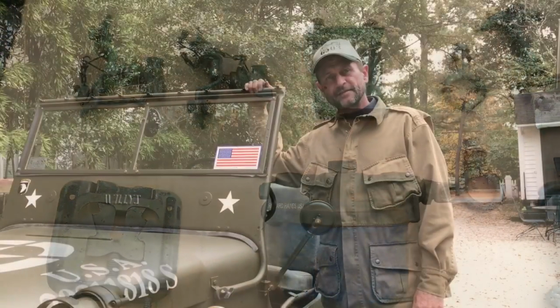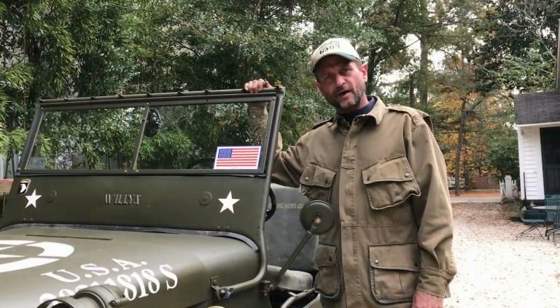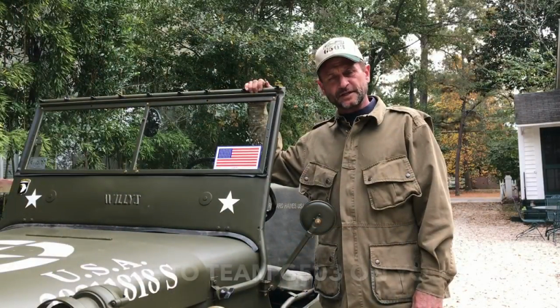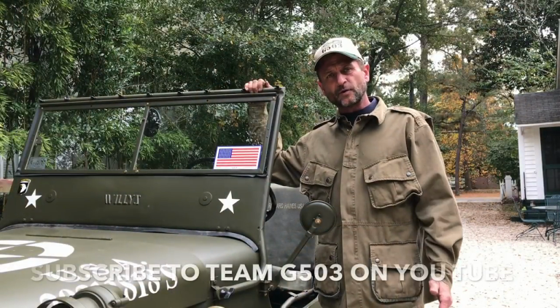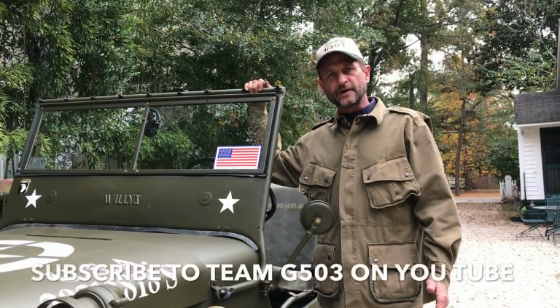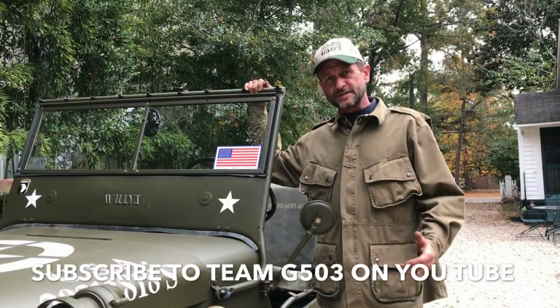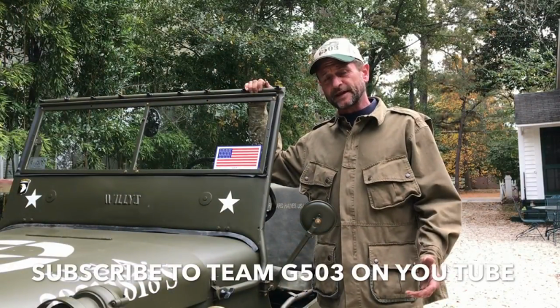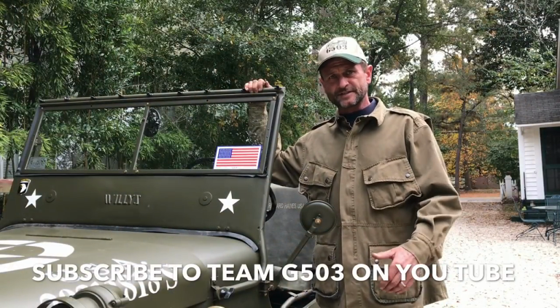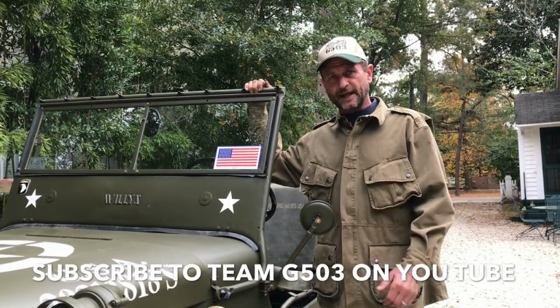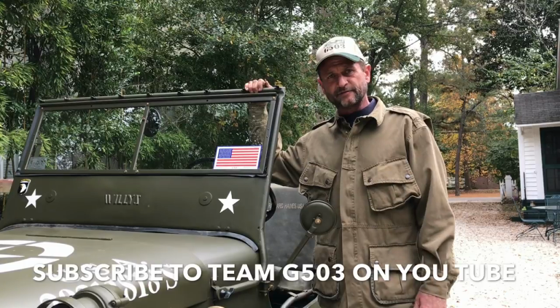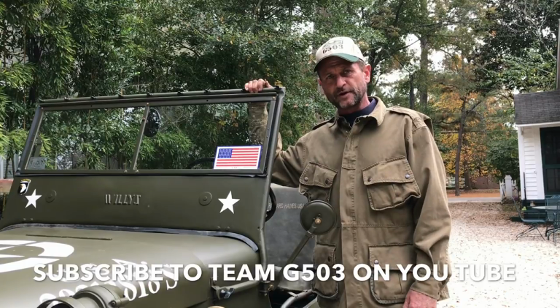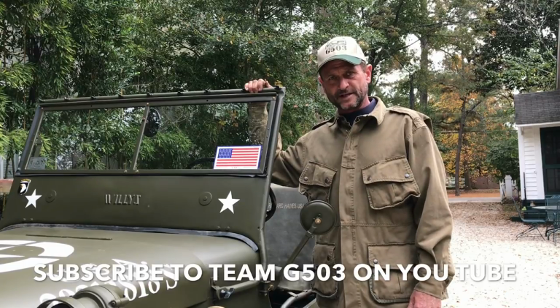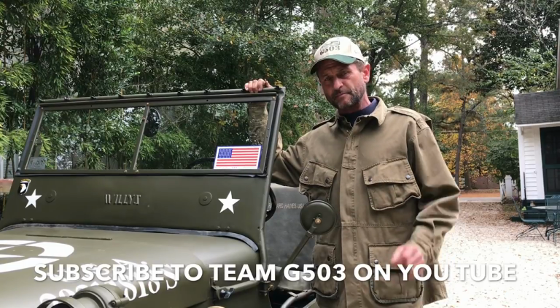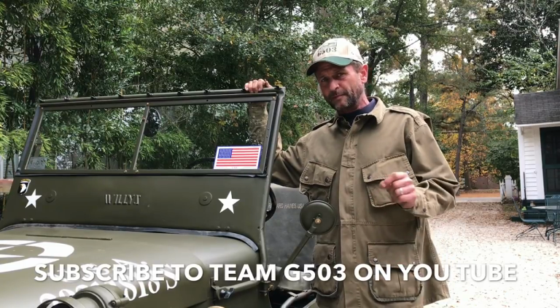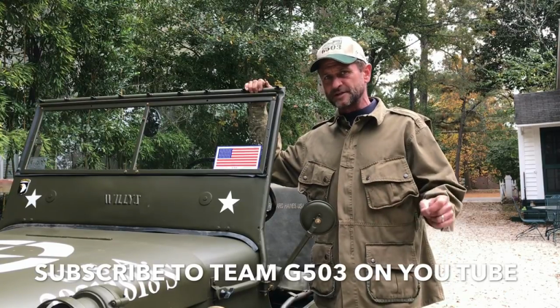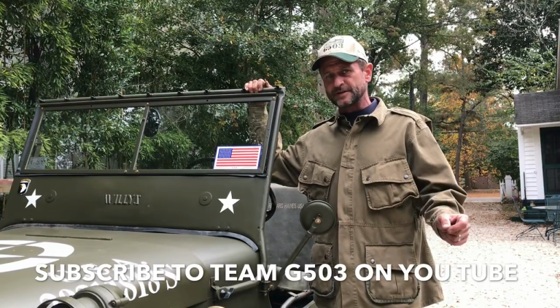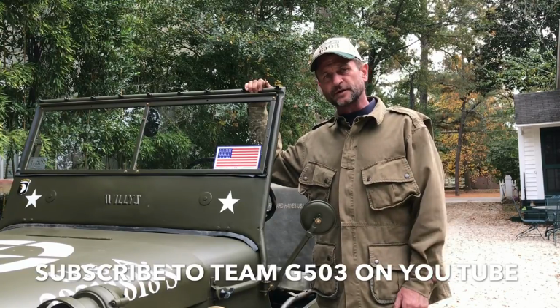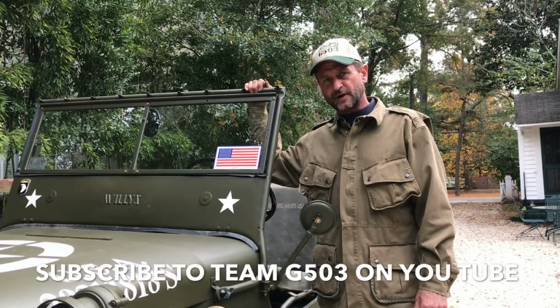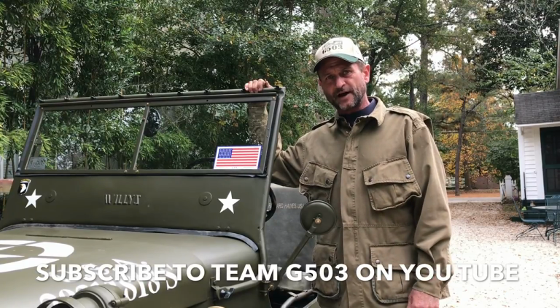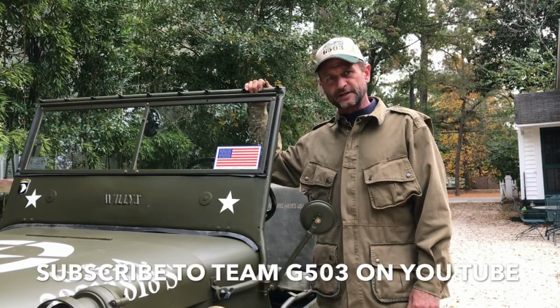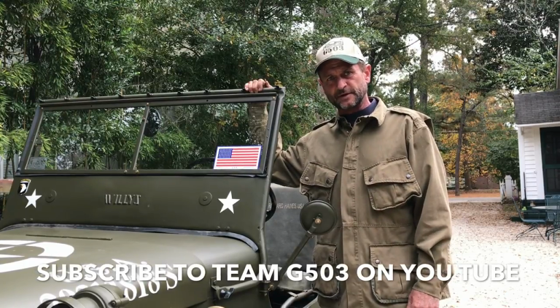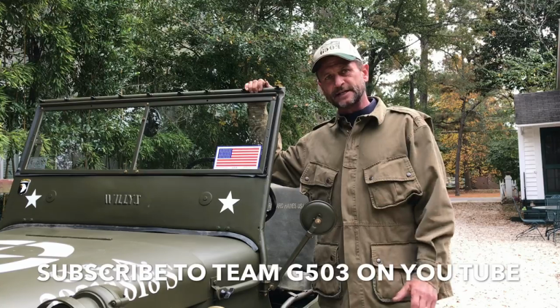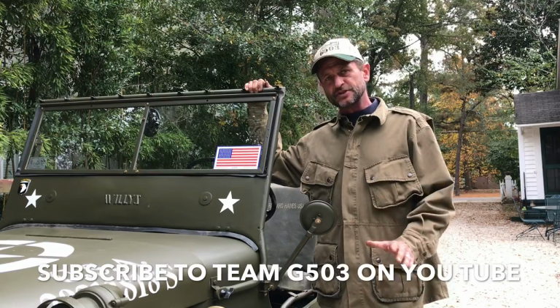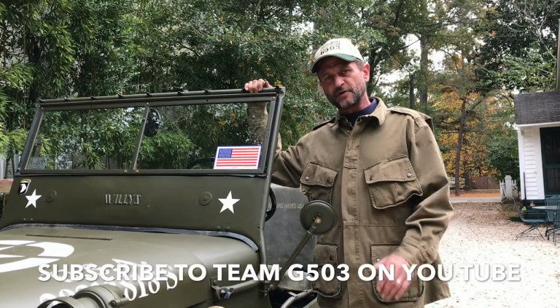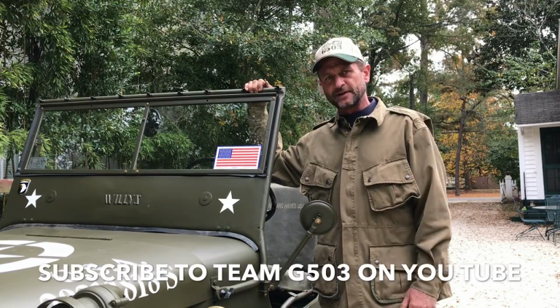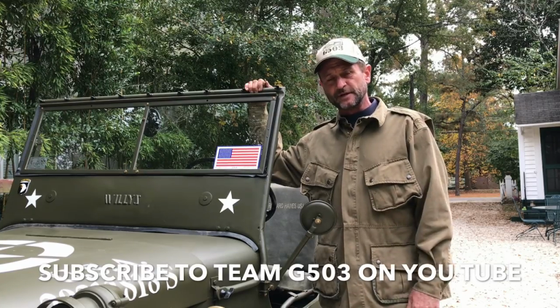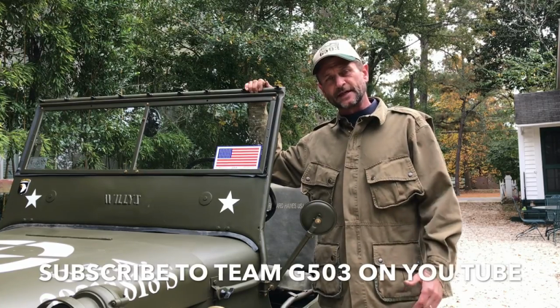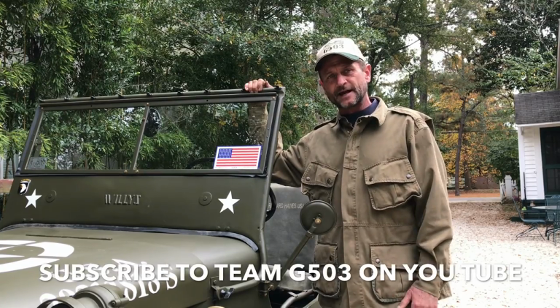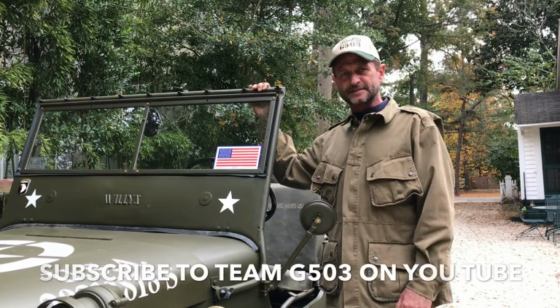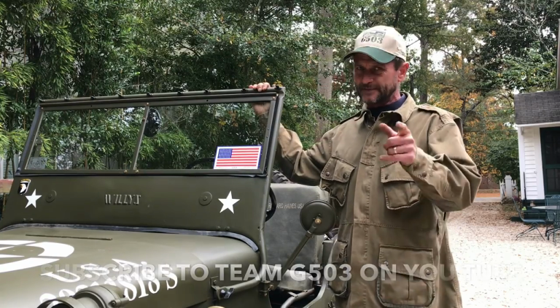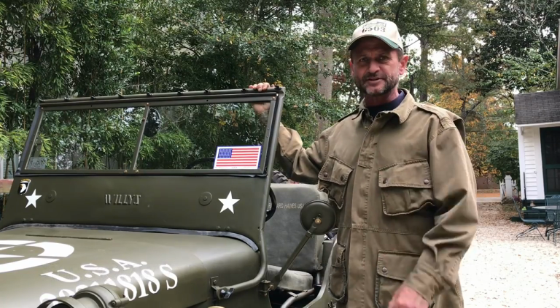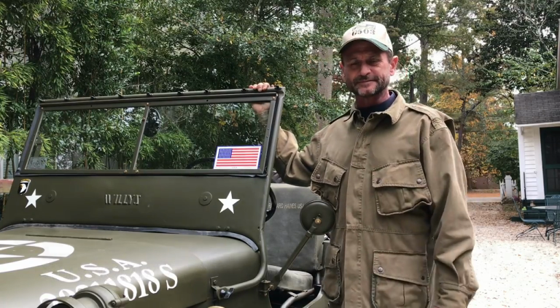Thank you for watching. If you like what we're doing — we're disassembling and reassembling a 1943 Willys MB bolt by bolt, piece by piece — you can subscribe and follow us on YouTube. Team G503 on YouTube. Until next time, keep it safe and happy Jeepin'.